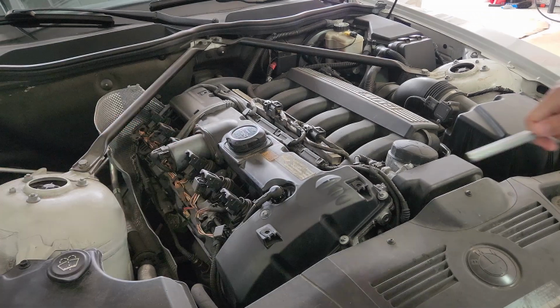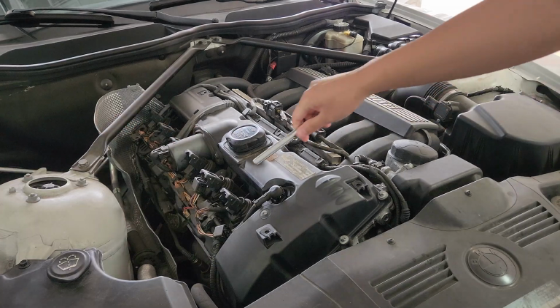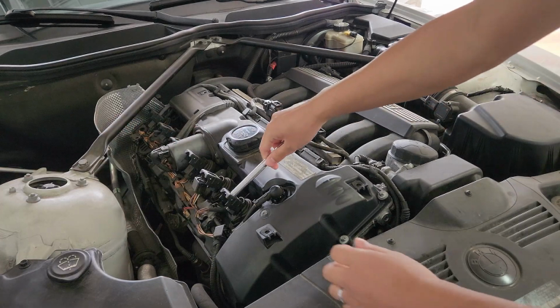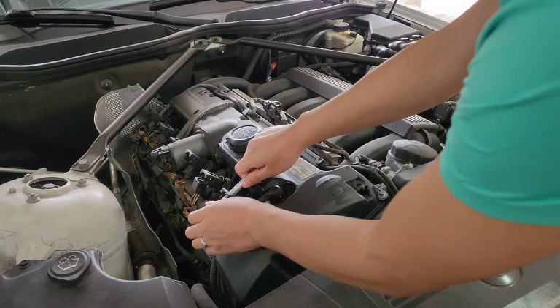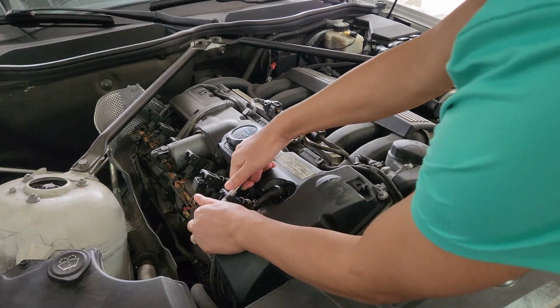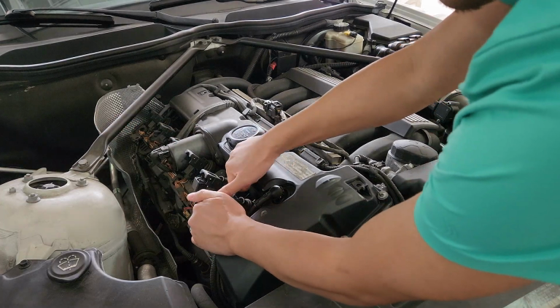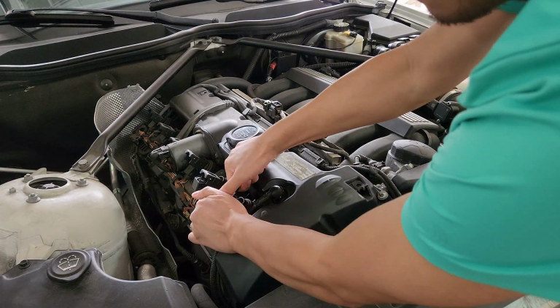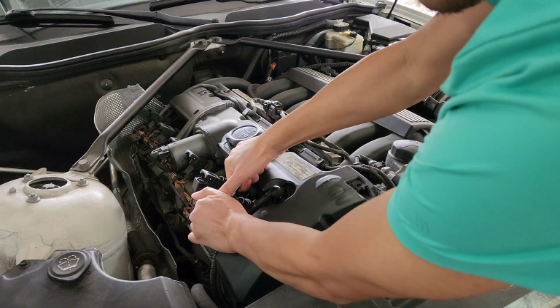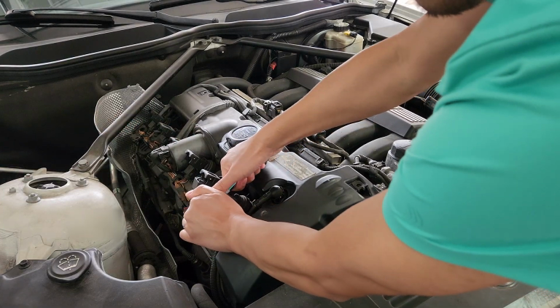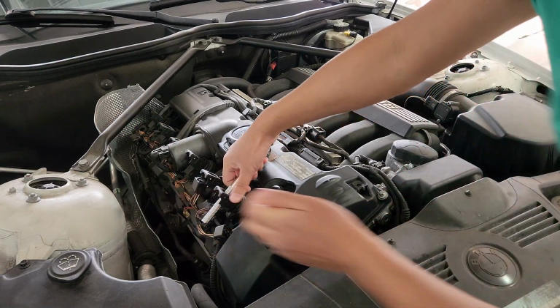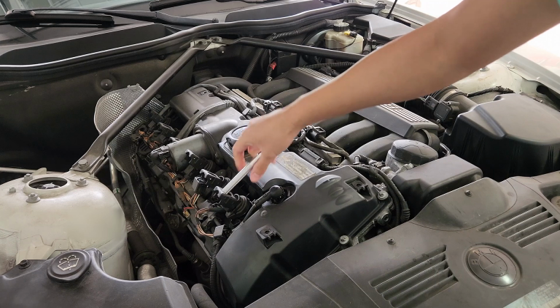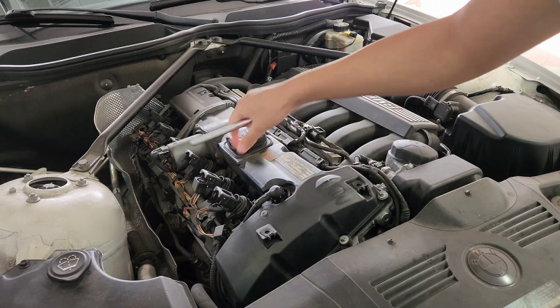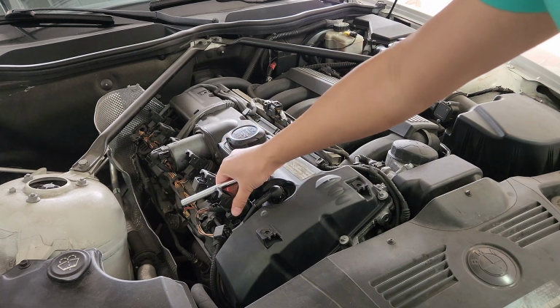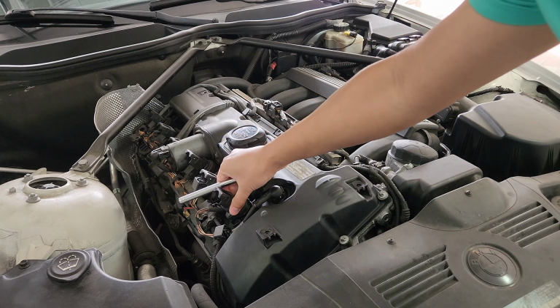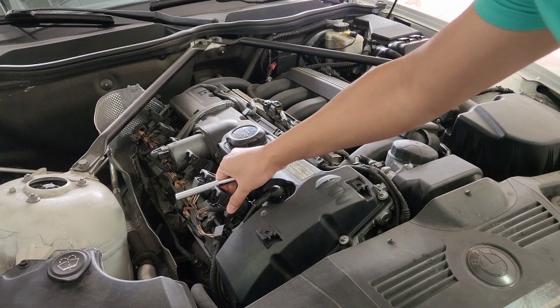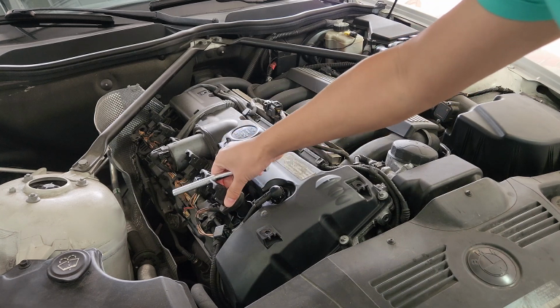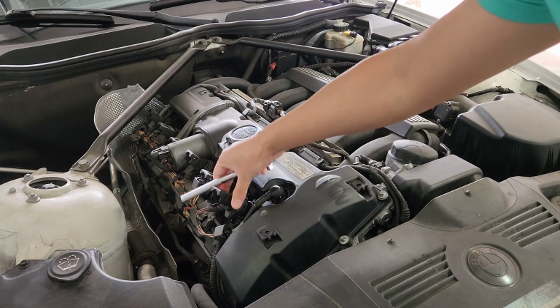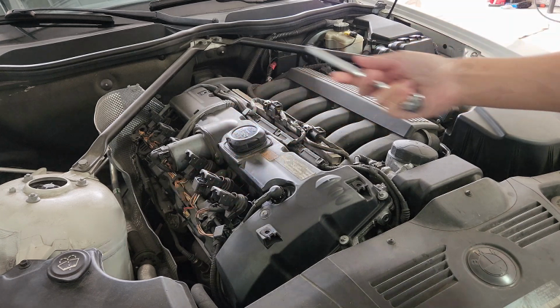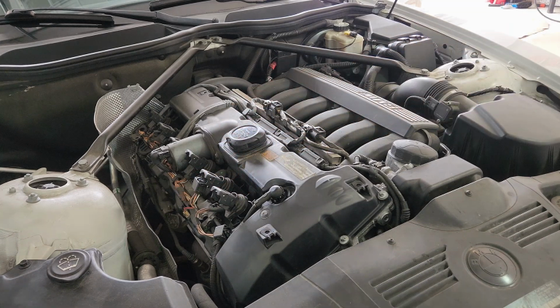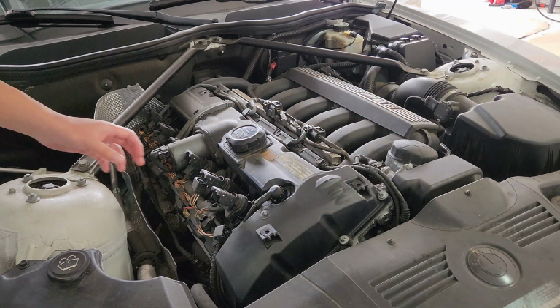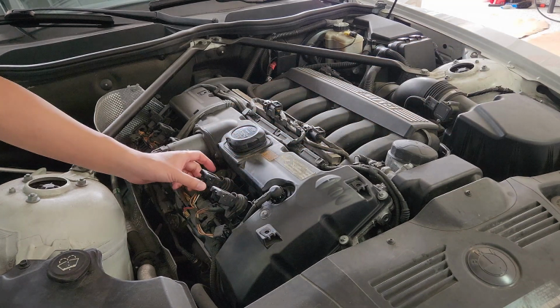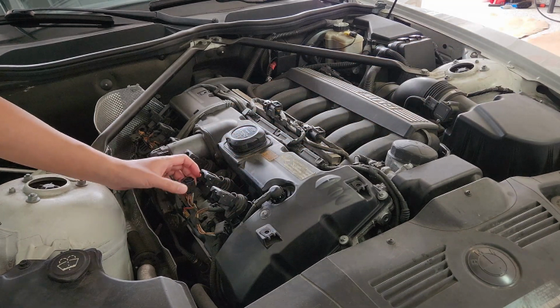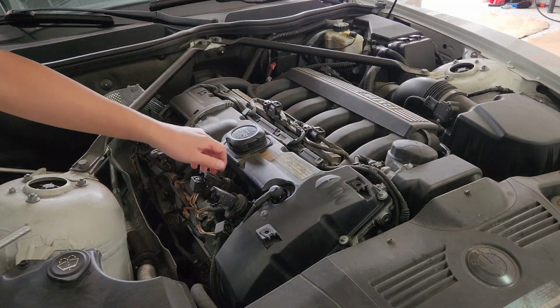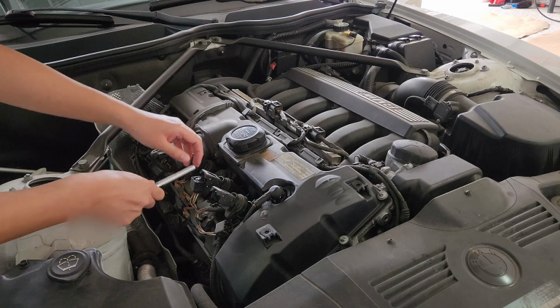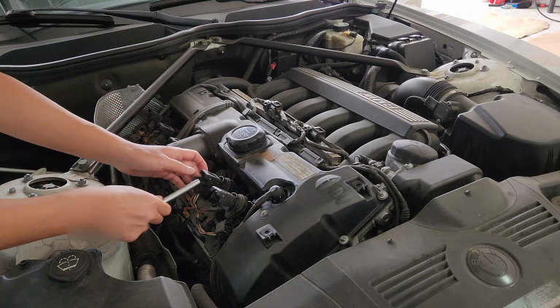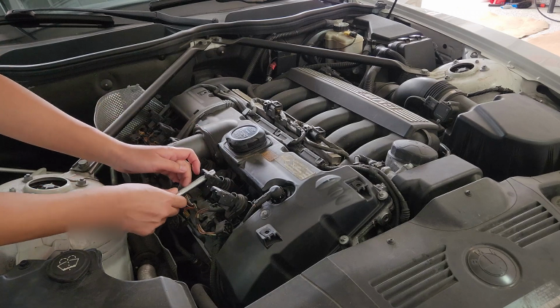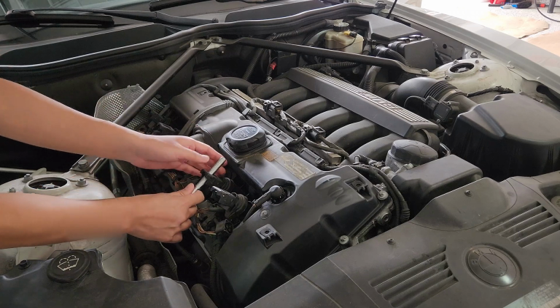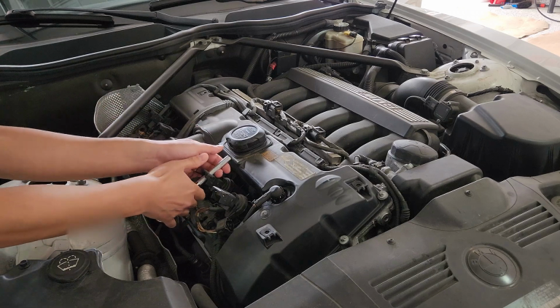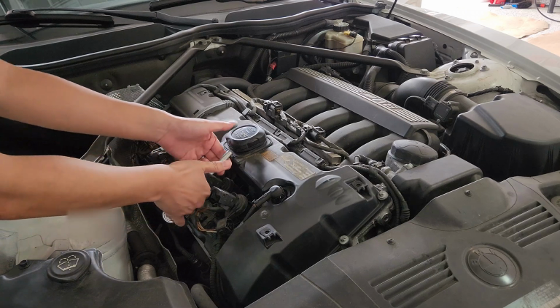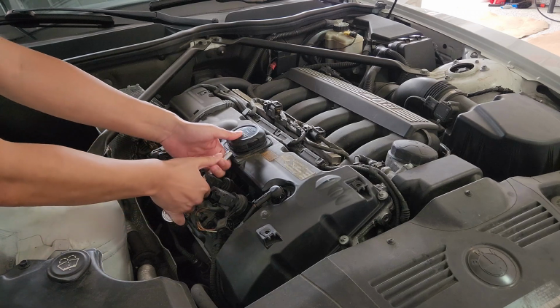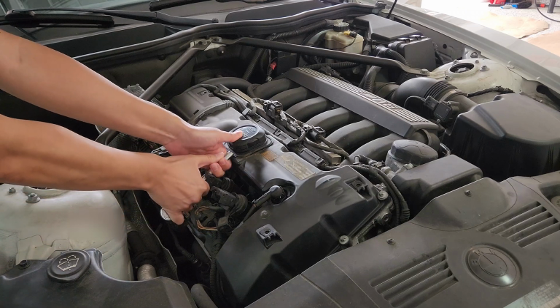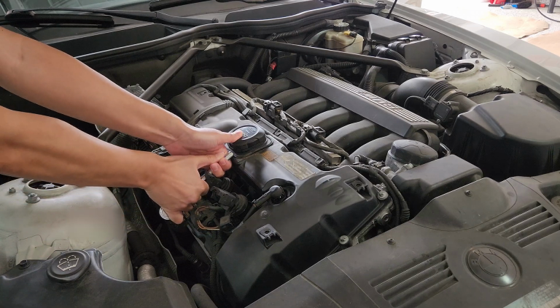Now we will want to remove the ignition coils itself. You can try pulling it and wiggling it out, but if you have trouble, you can use any sturdy tool and put it through the hole in the tab to help you pull it out.